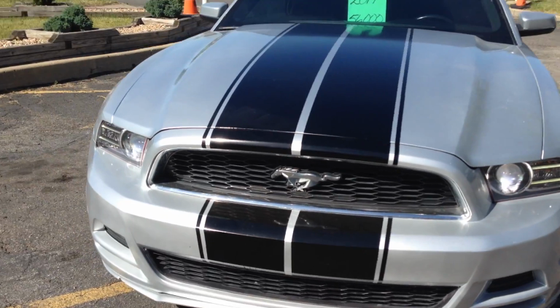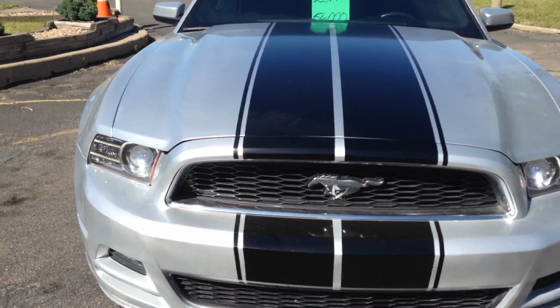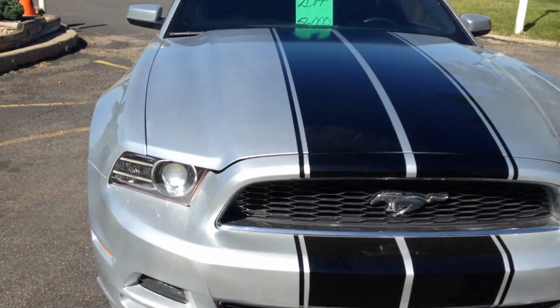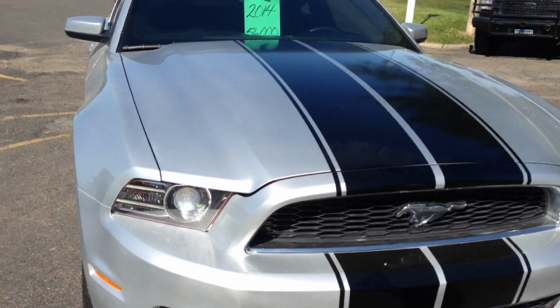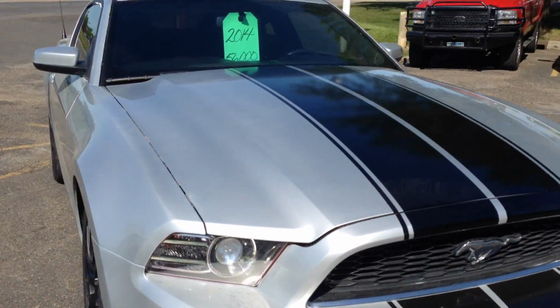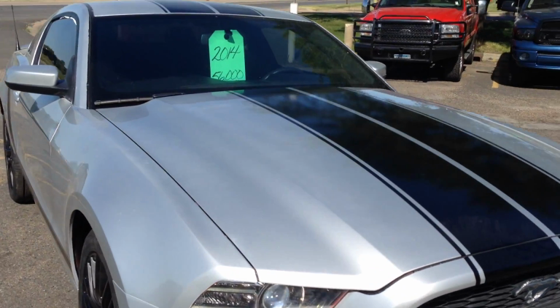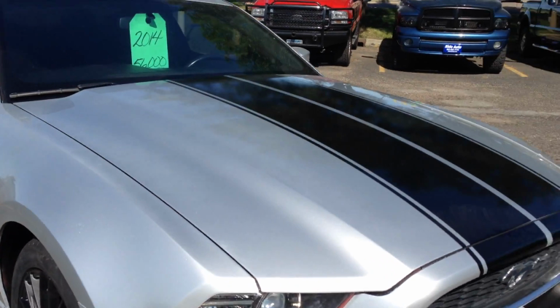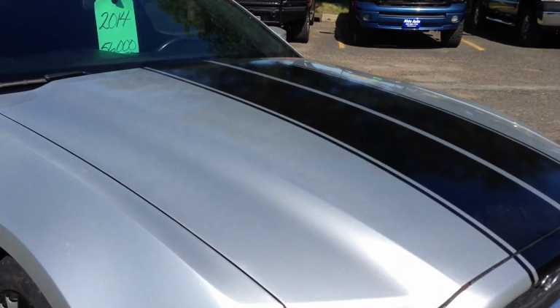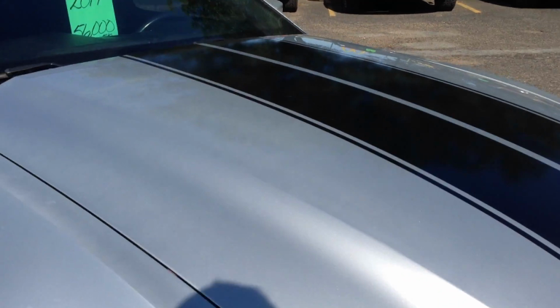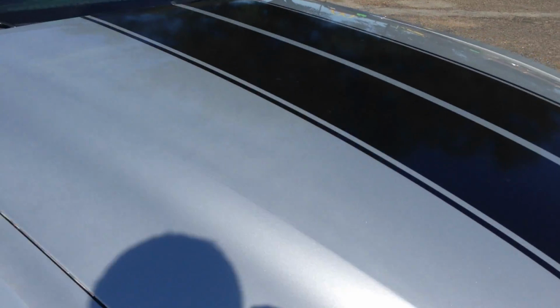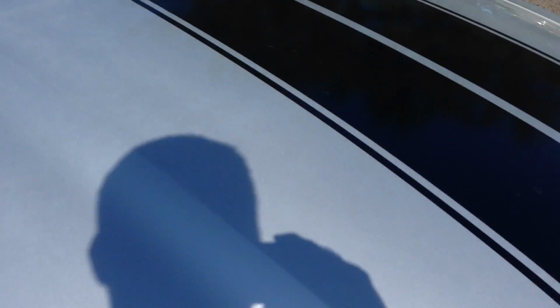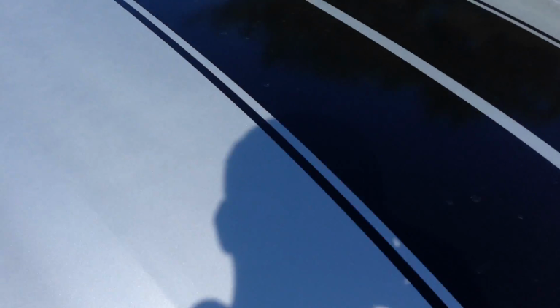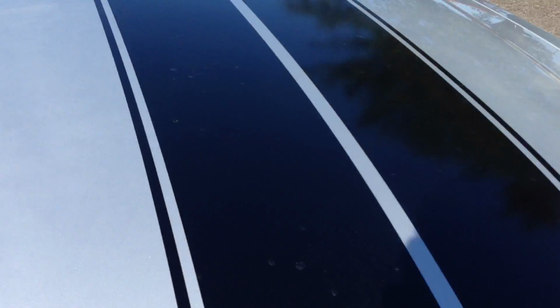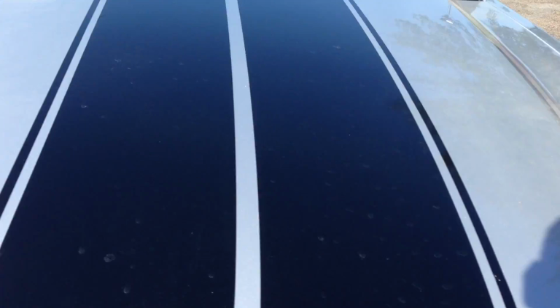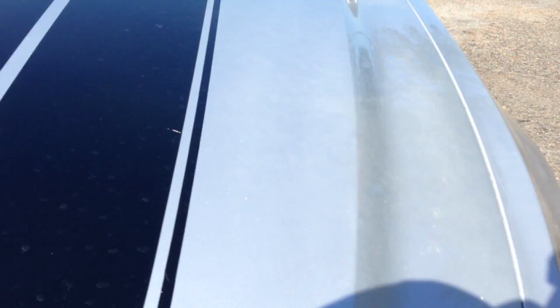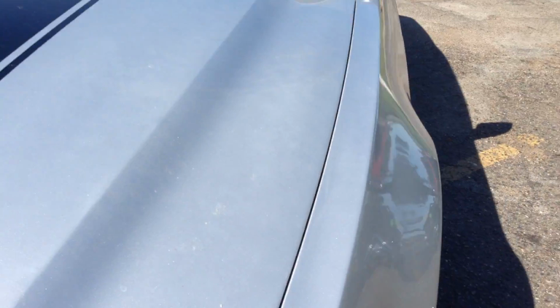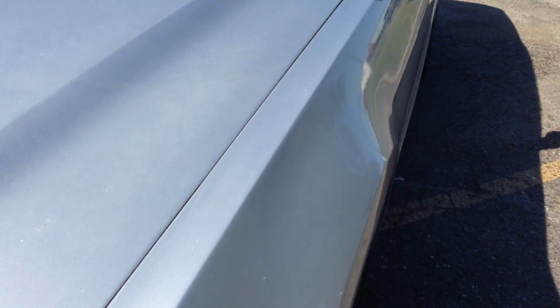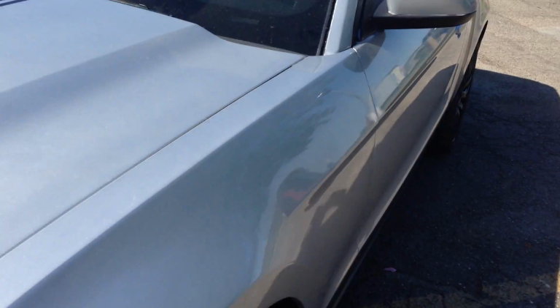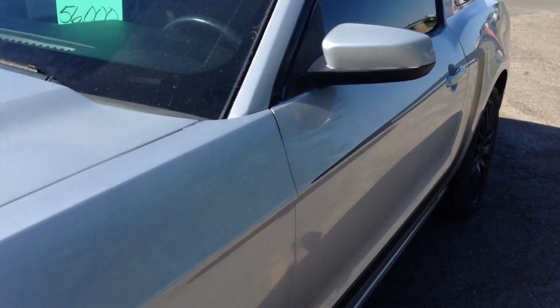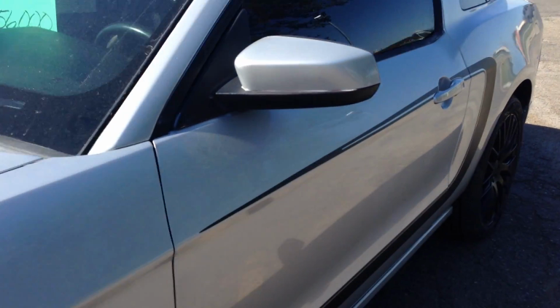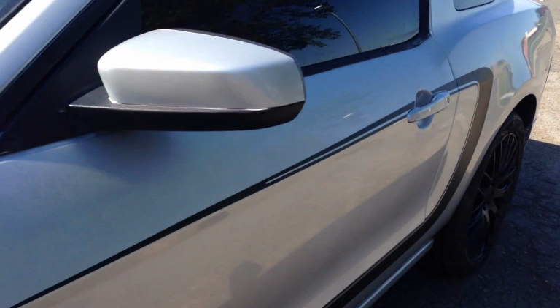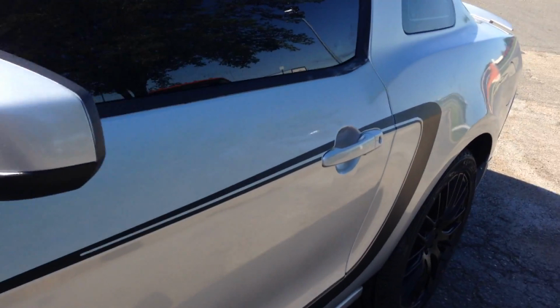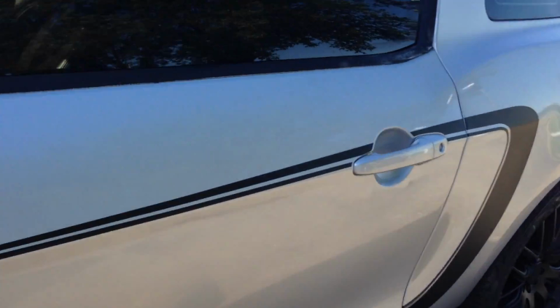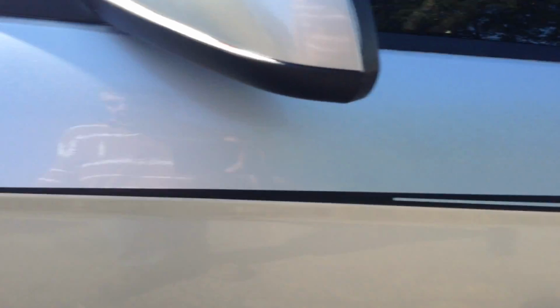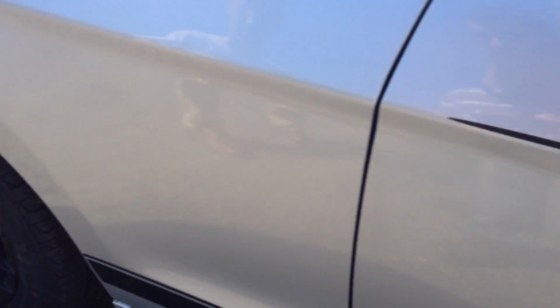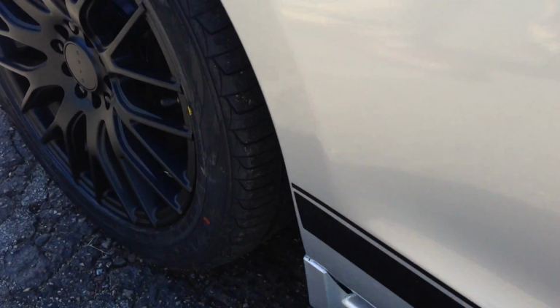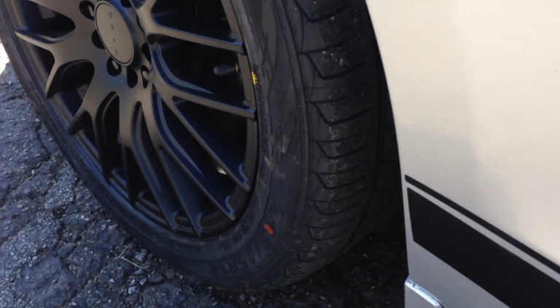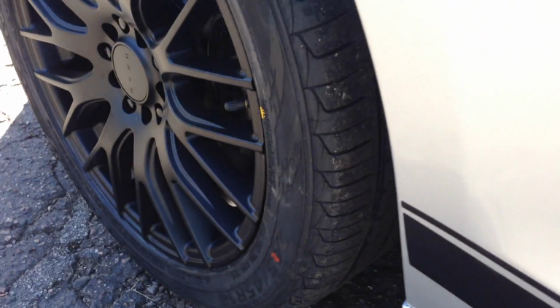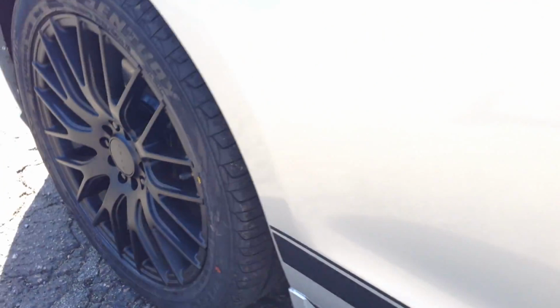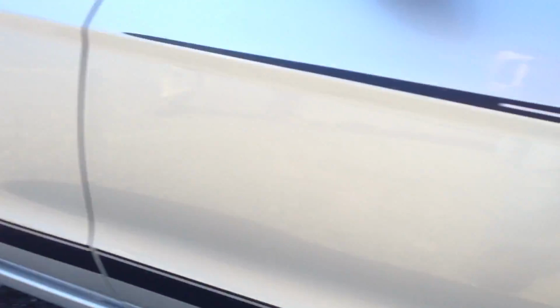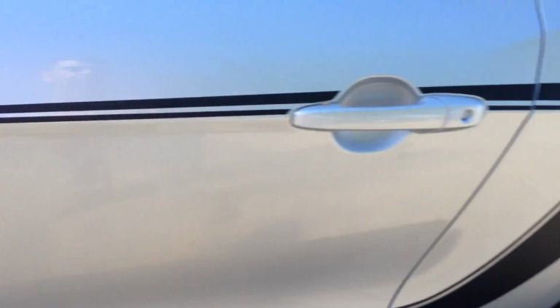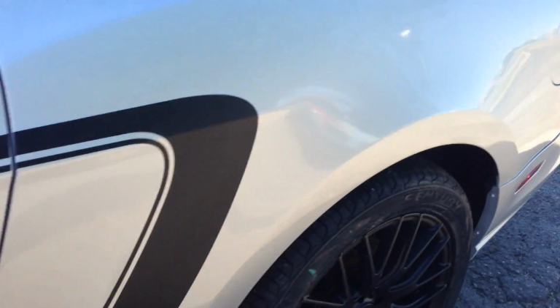This thing is beautiful. Clean title — there's no hail, the body is in remarkable condition. This is an out-of-state vehicle. Take a look at these tires and wheels — they look really nice.